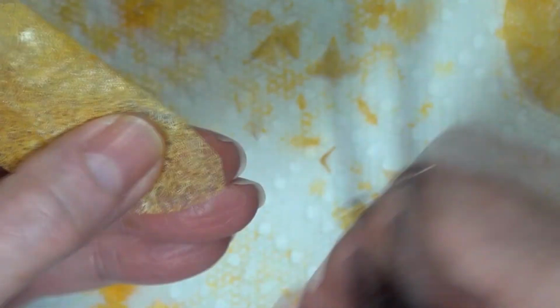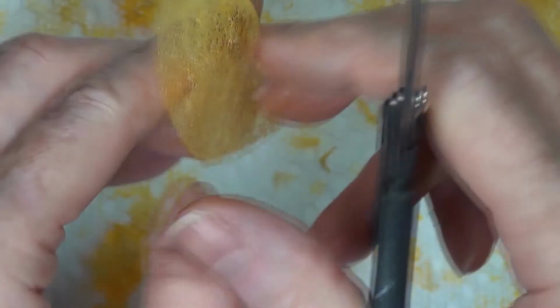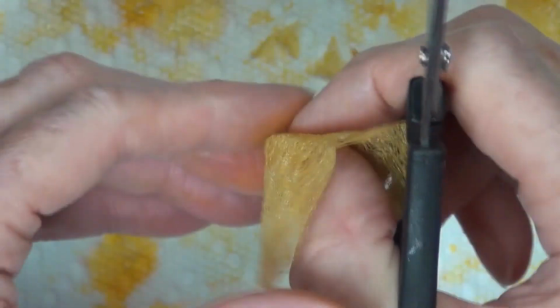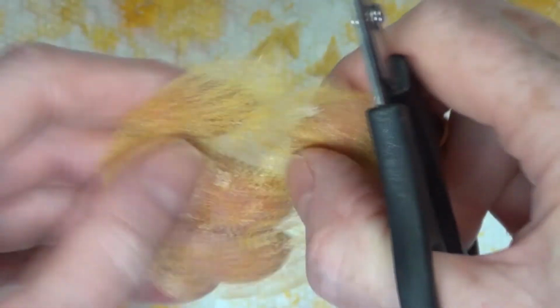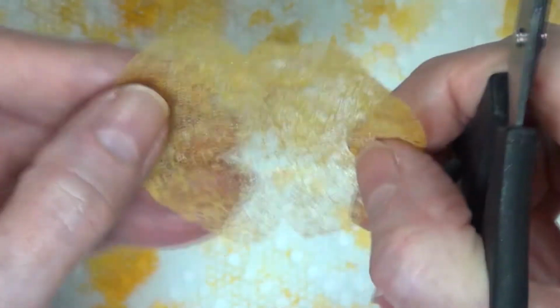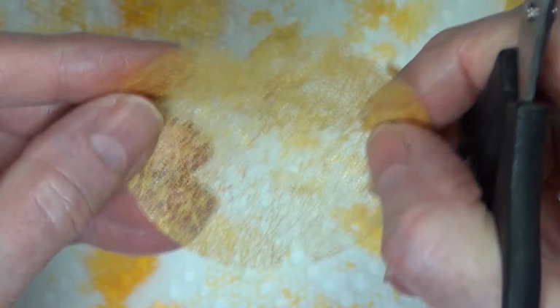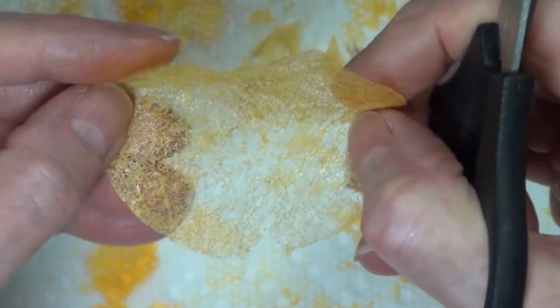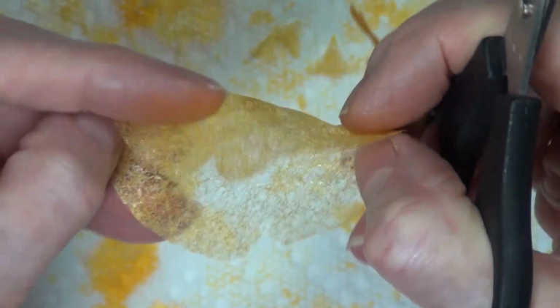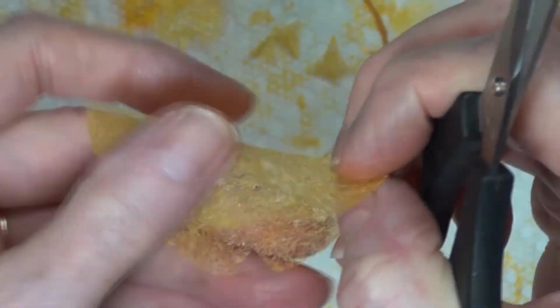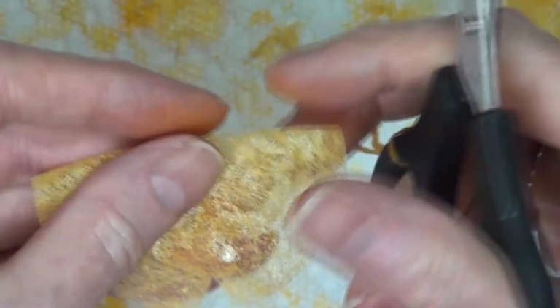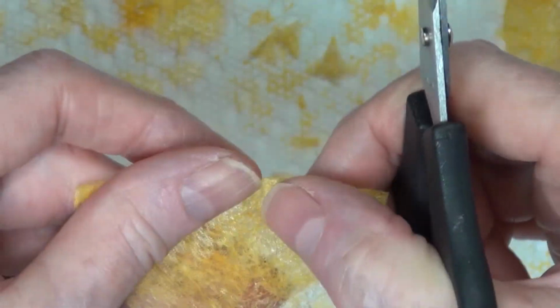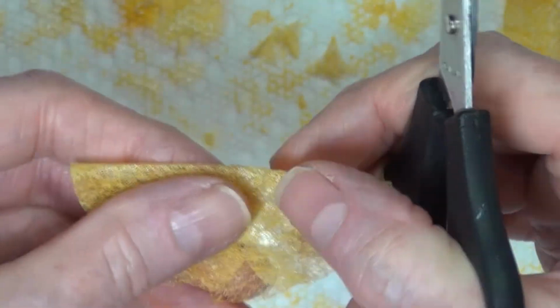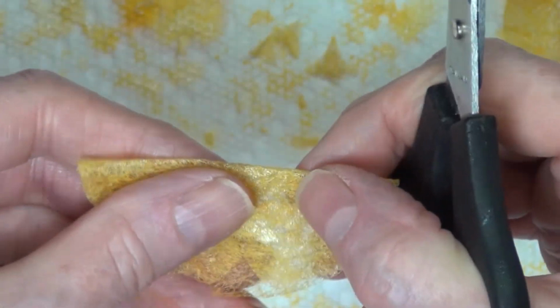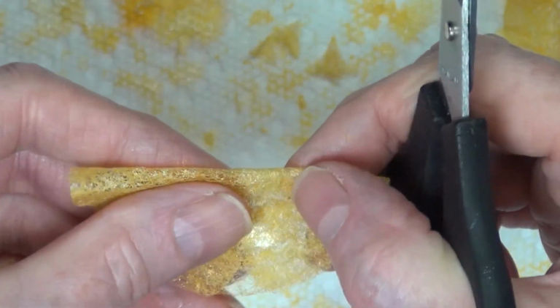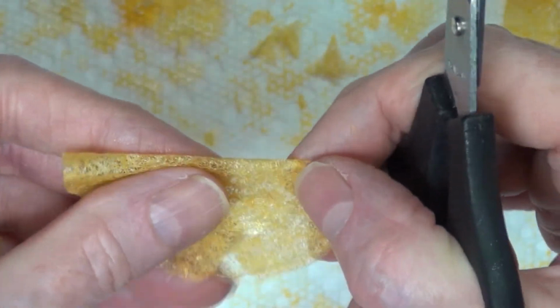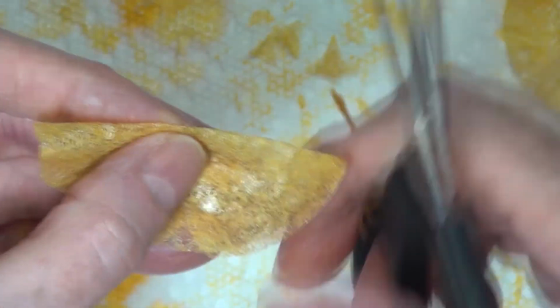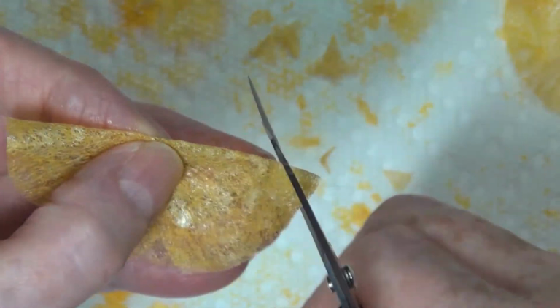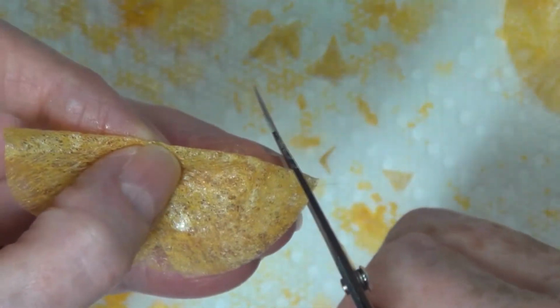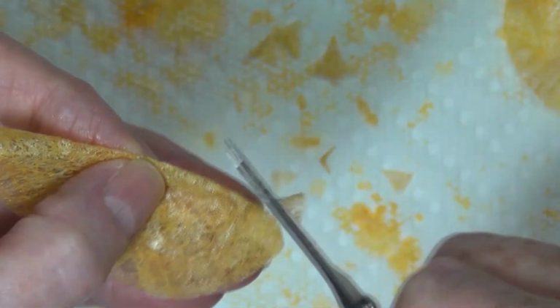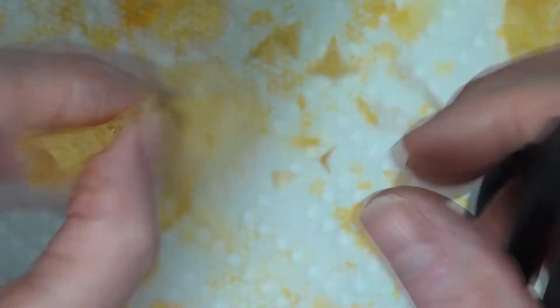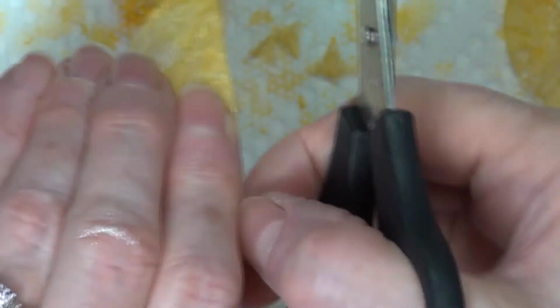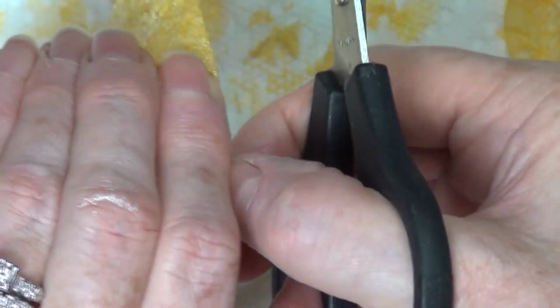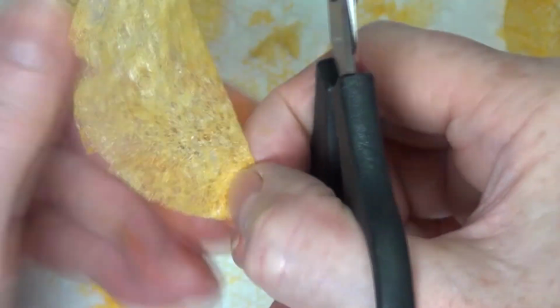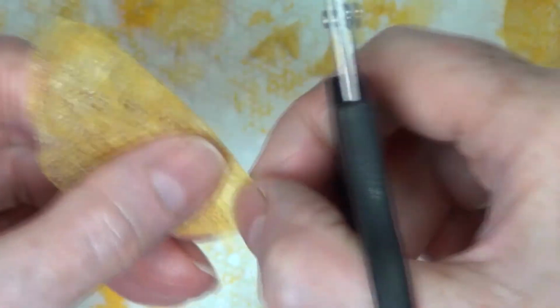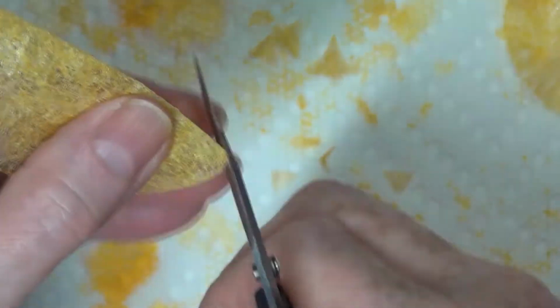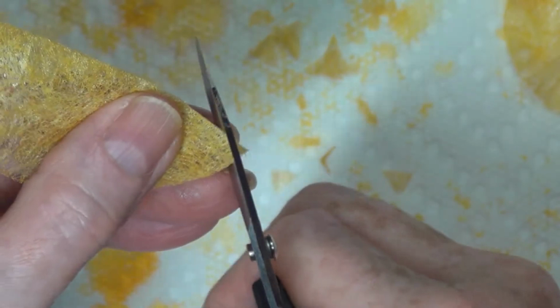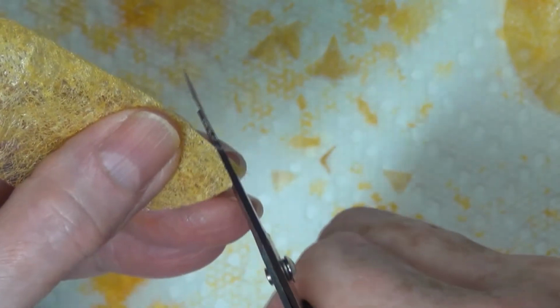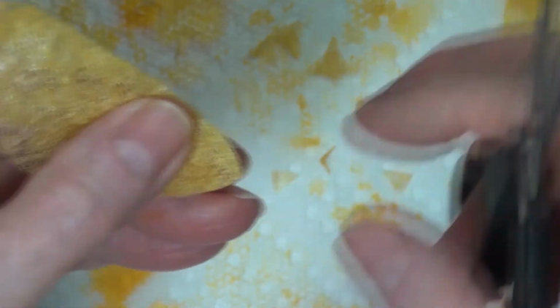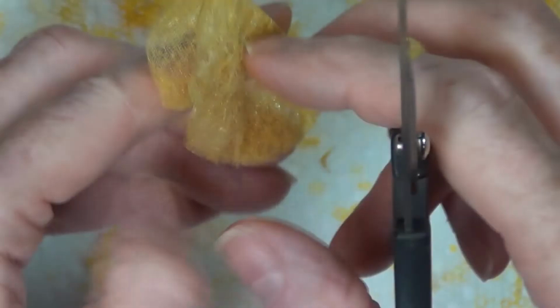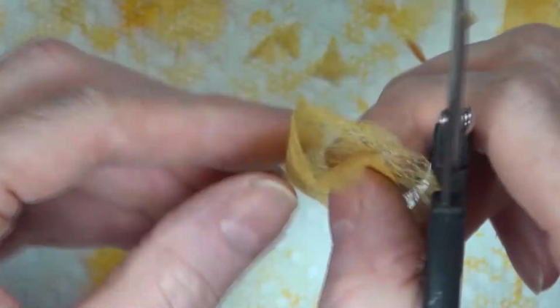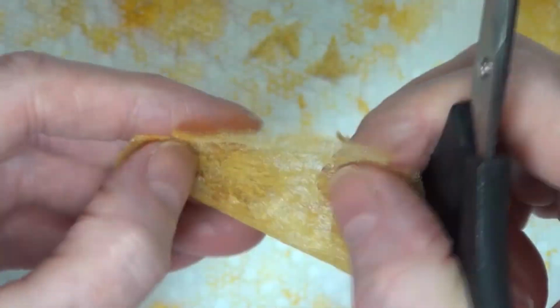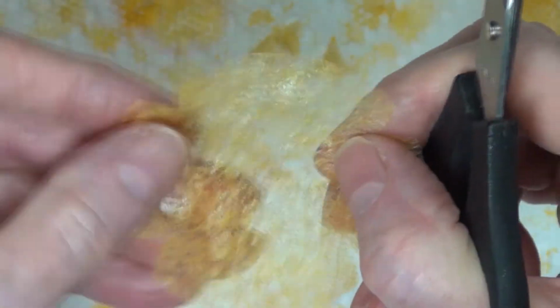Isn't it wonderful when you can make something out of a trash item that you would just normally throw away?